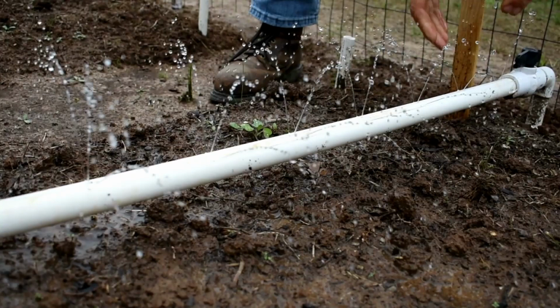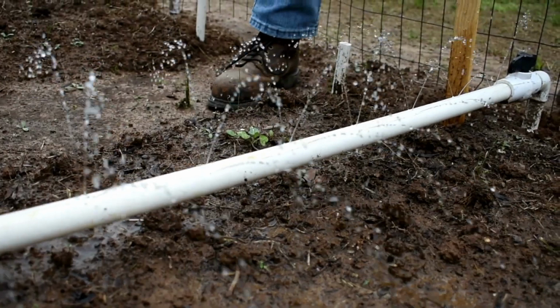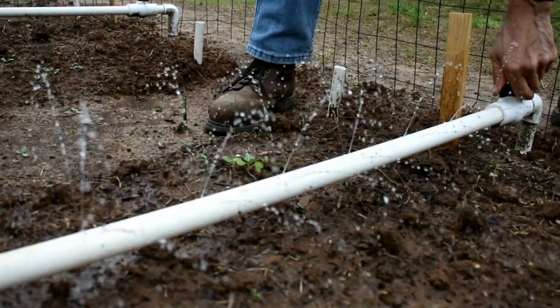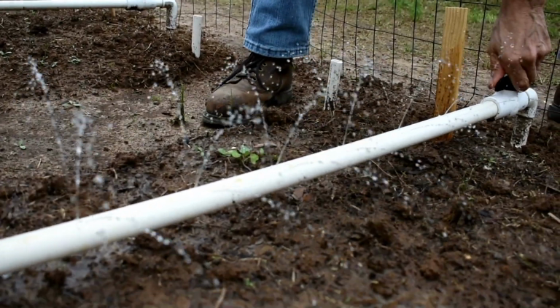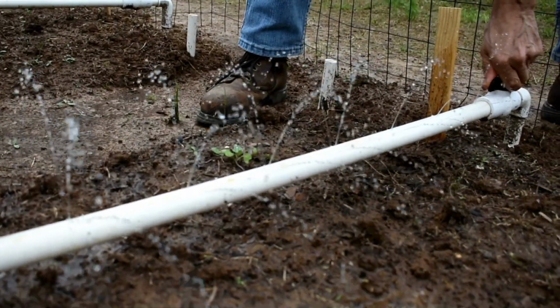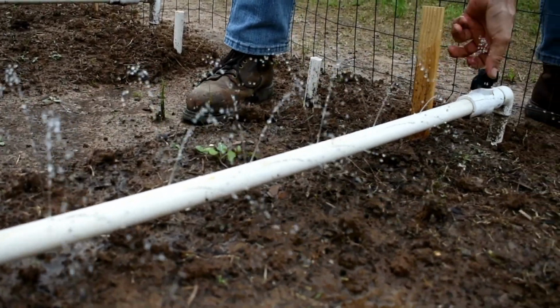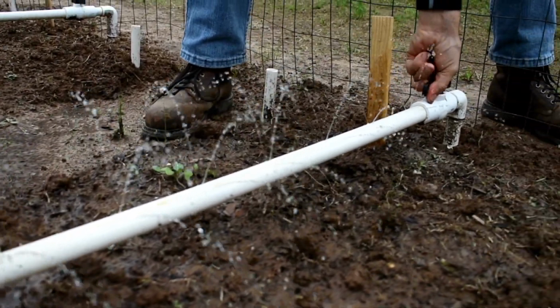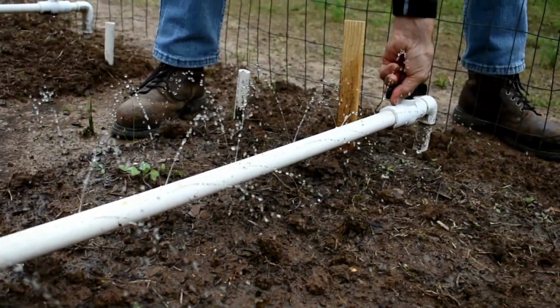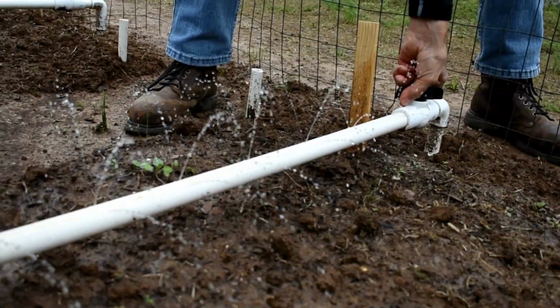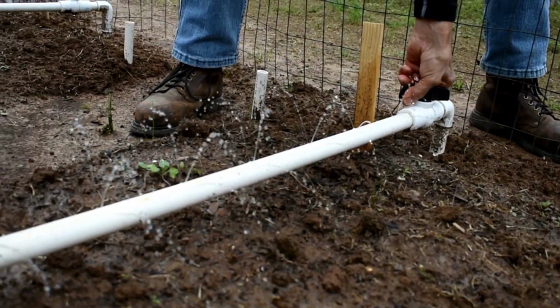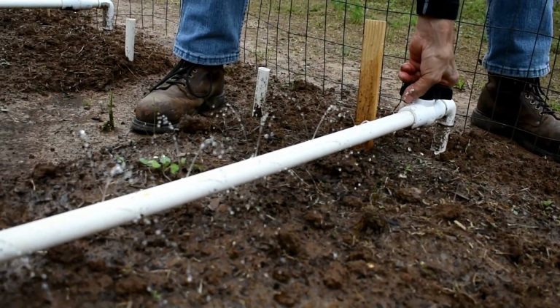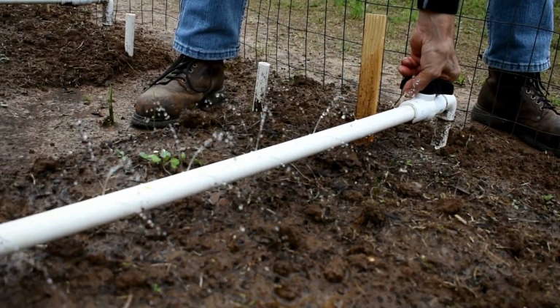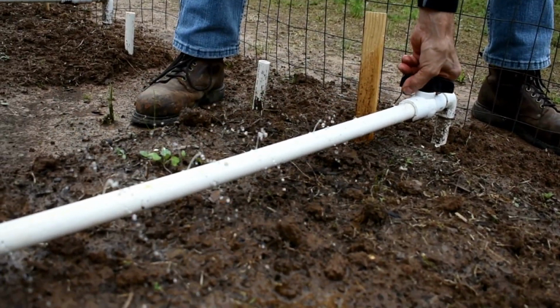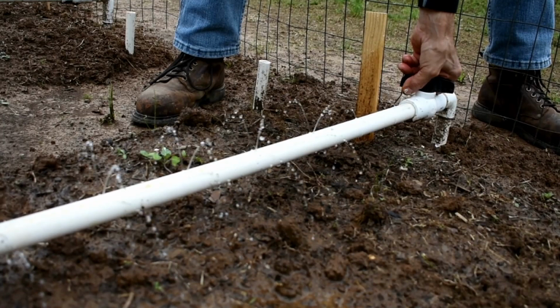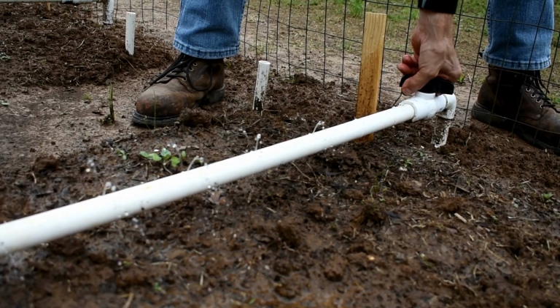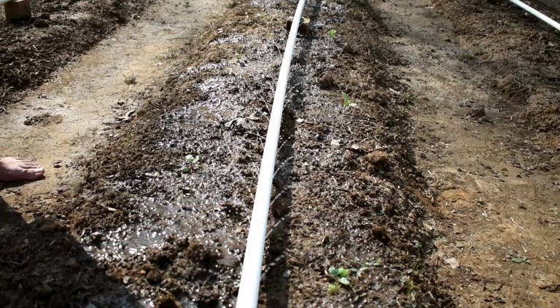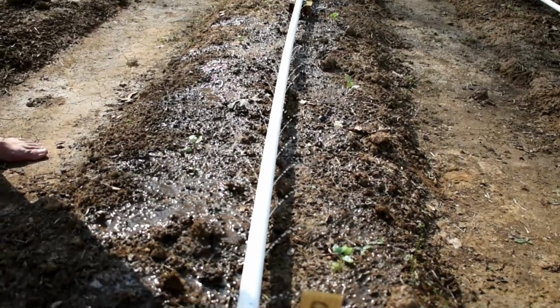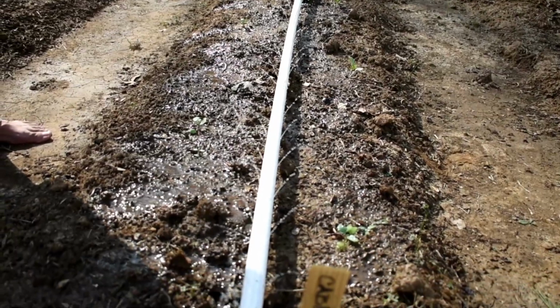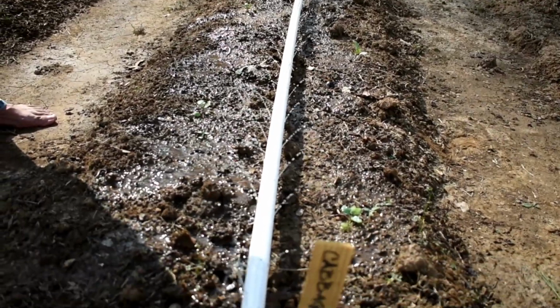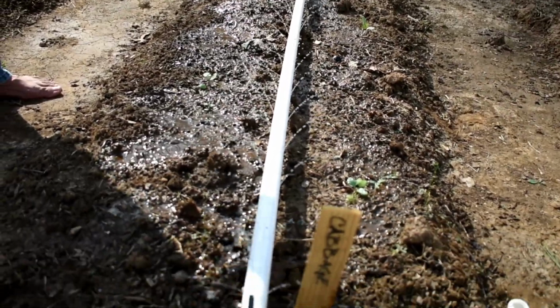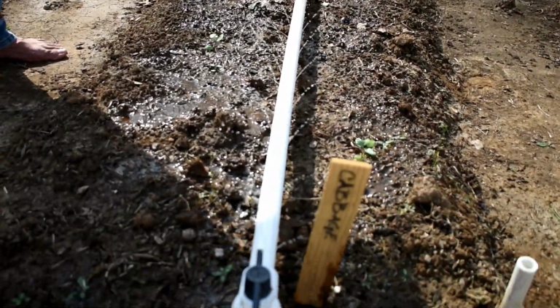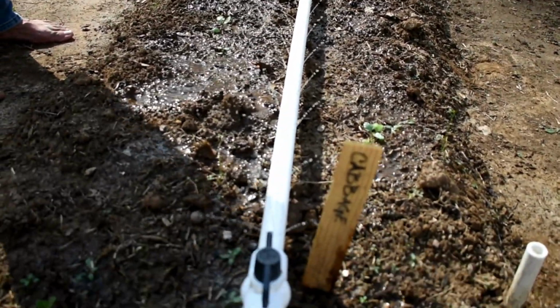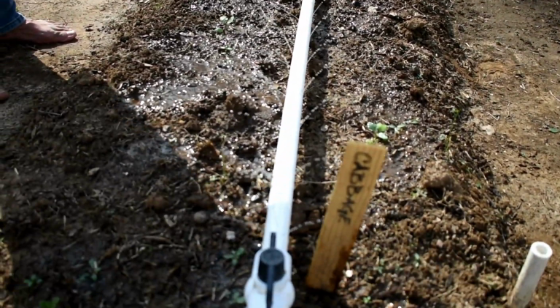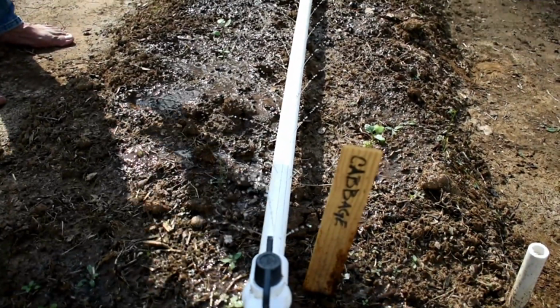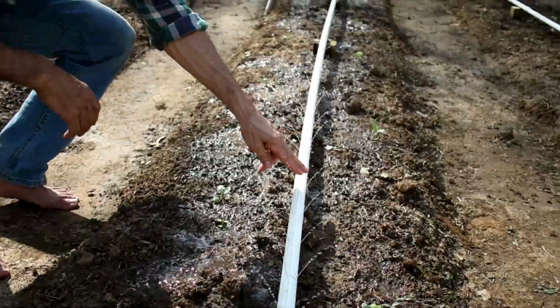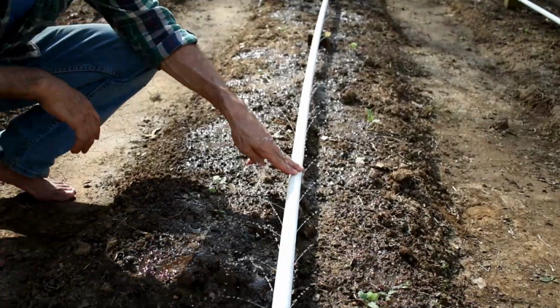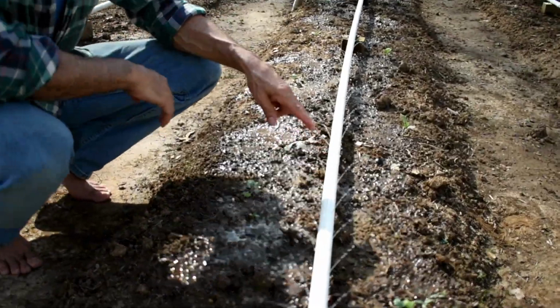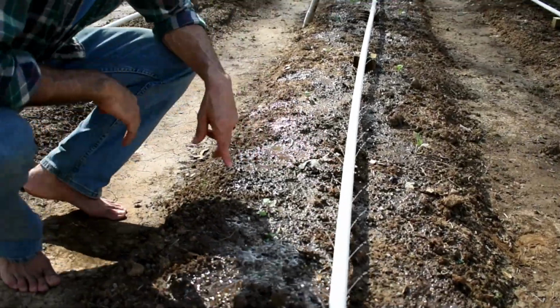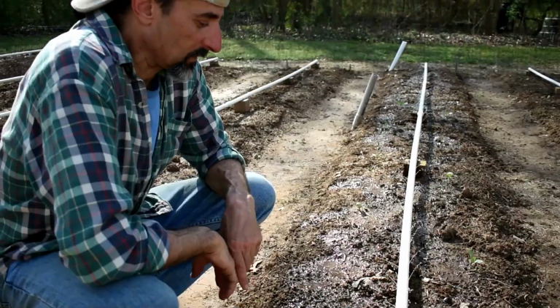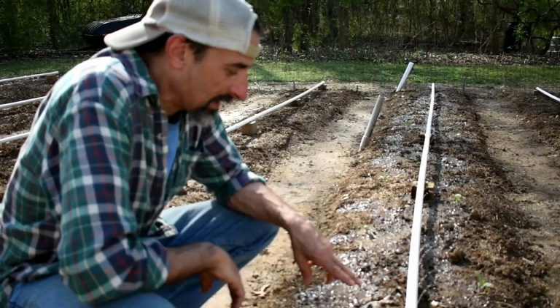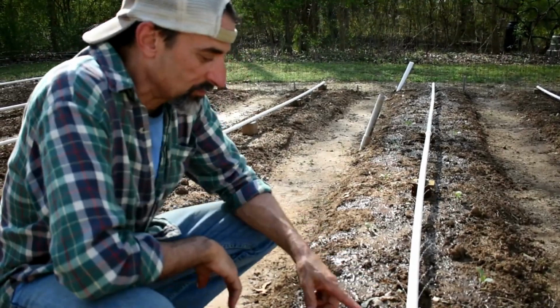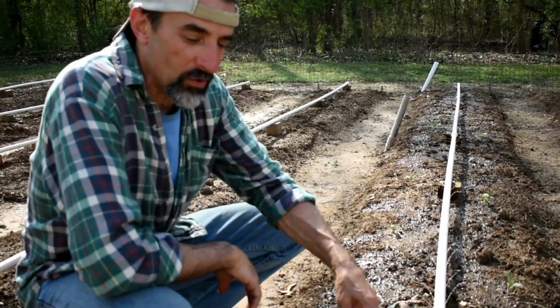You can also control the flow from the T. The tricky part was drilling the holes in this pipe, so I thought I would do a video showing how we drilled the holes.